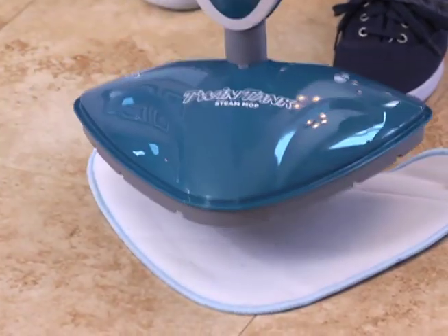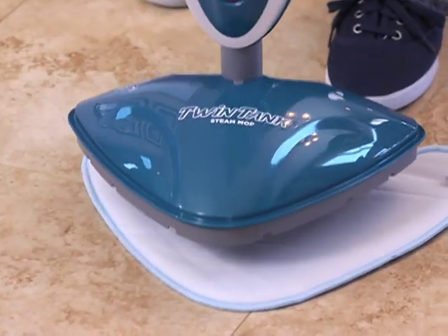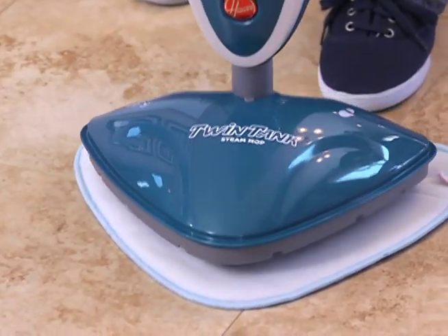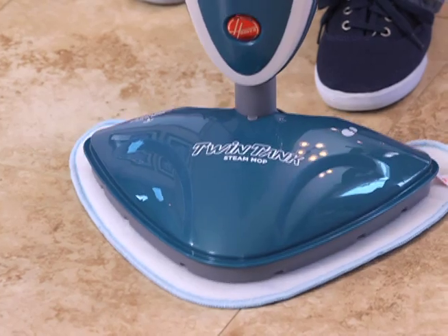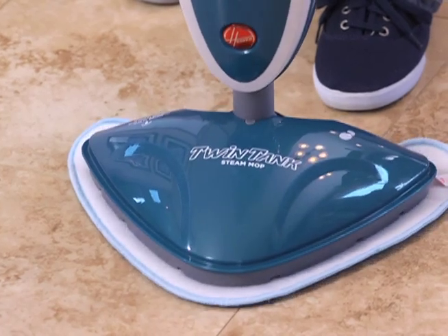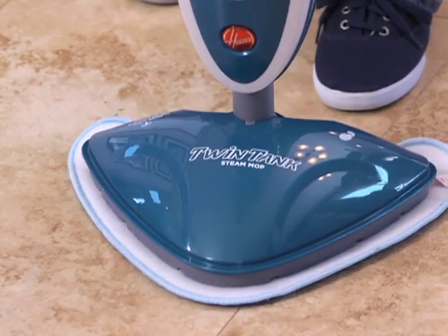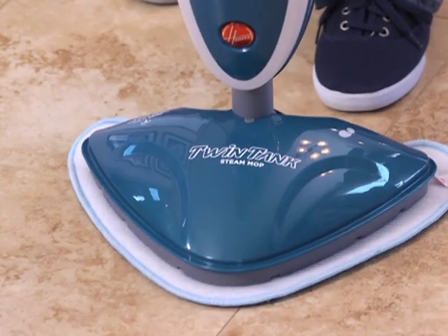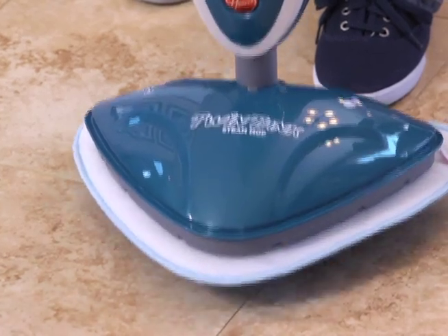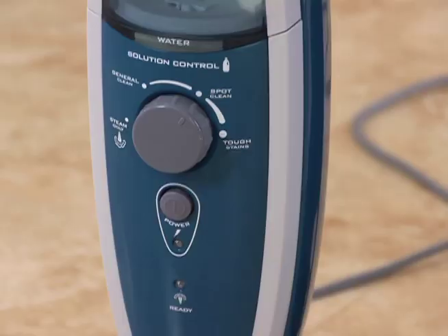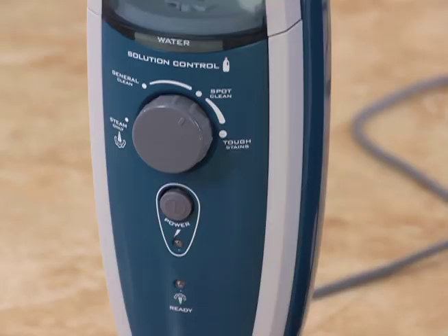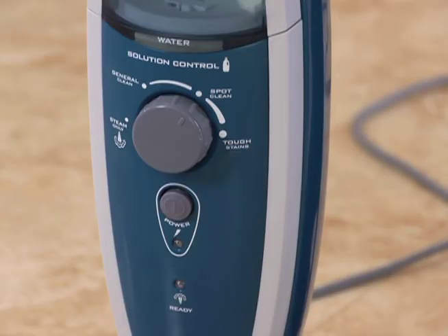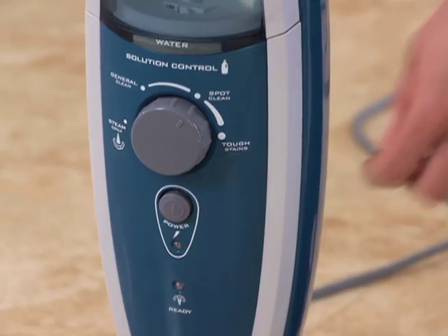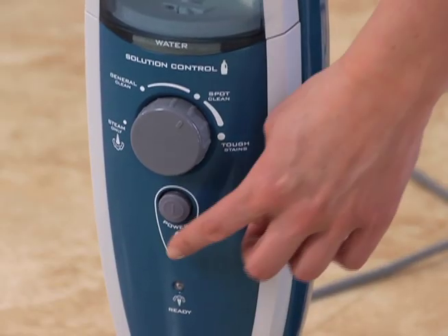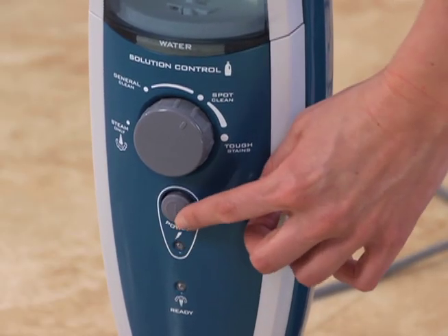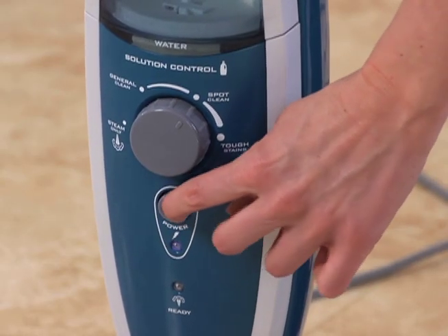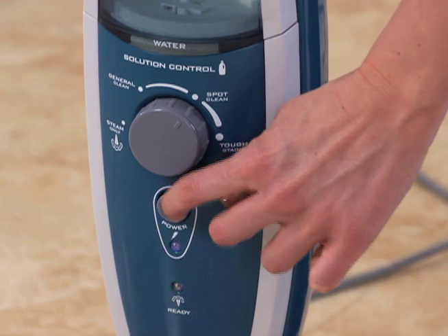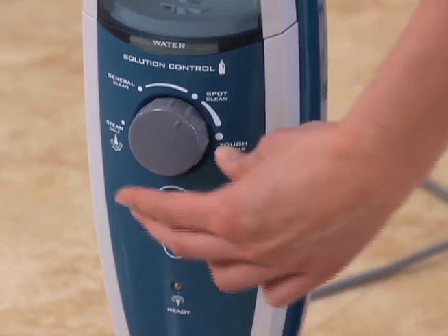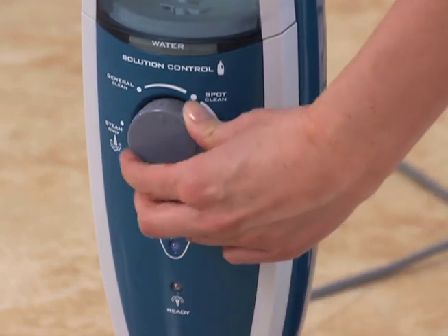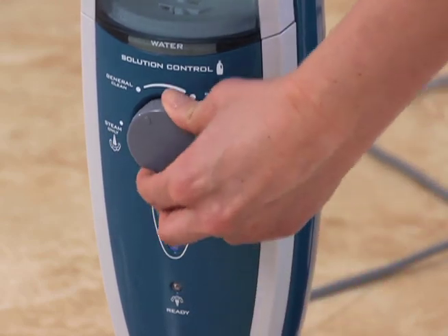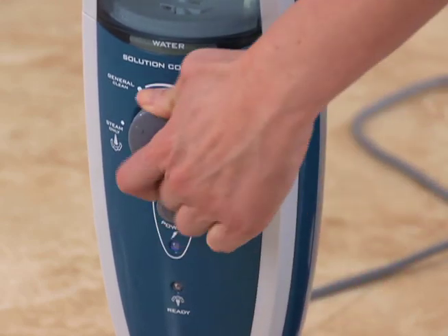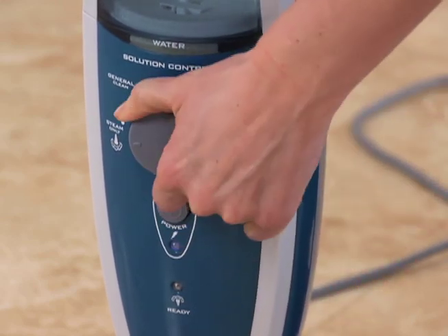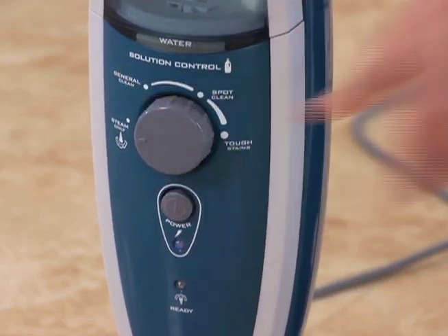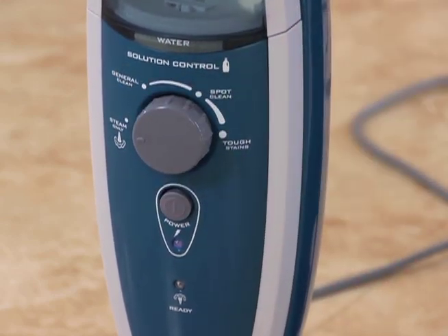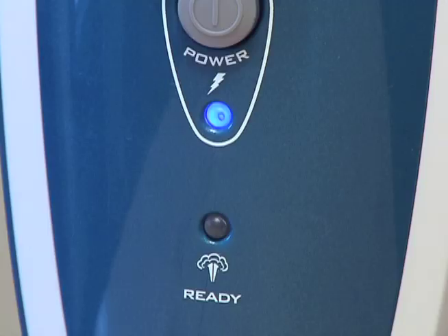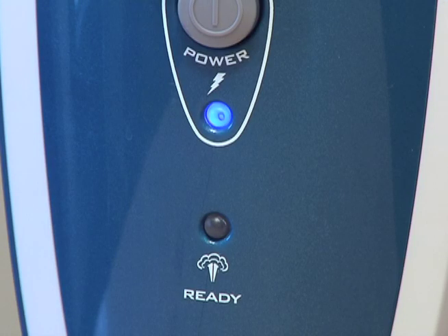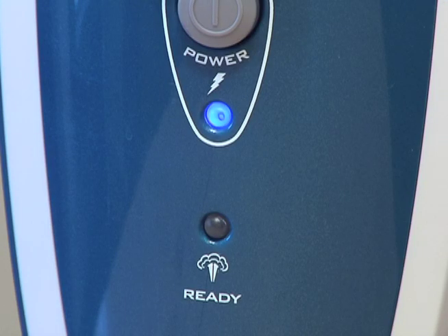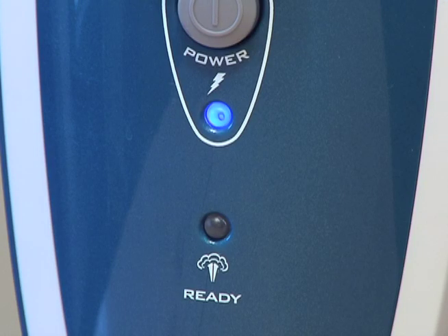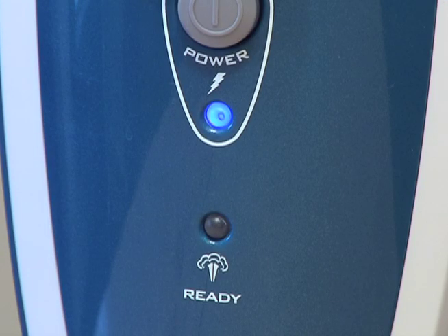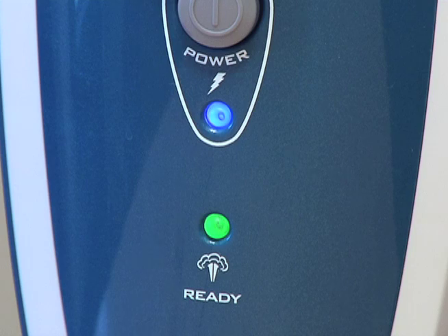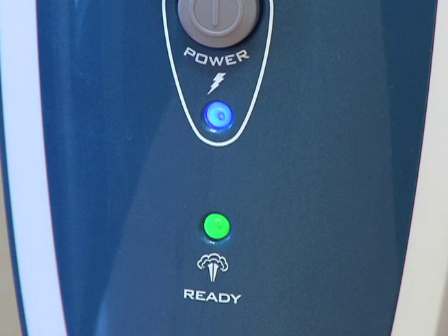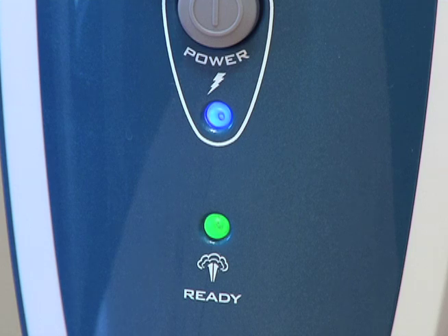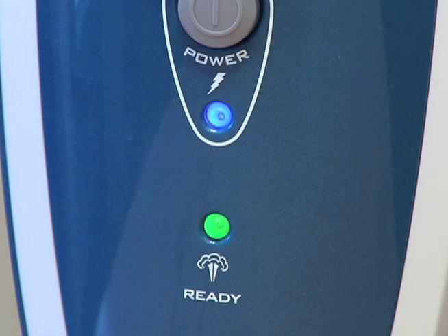Attach one of the solid multi-surface microfiber pads. Turn the power on, set the solution control dial to the steam only or off position, and wait about 30 seconds for the green indicator light to come on.